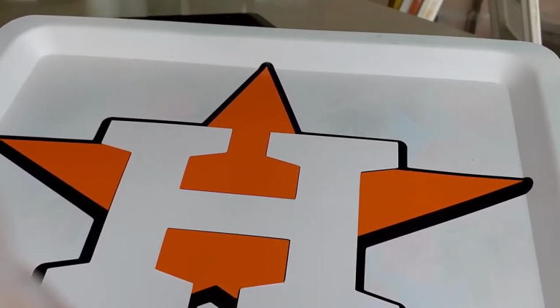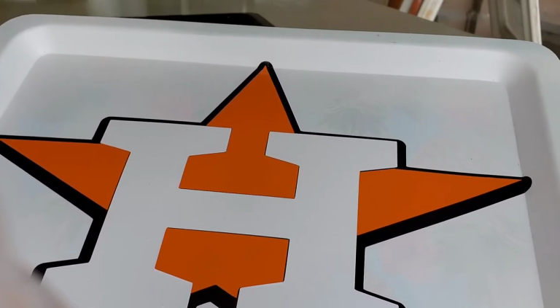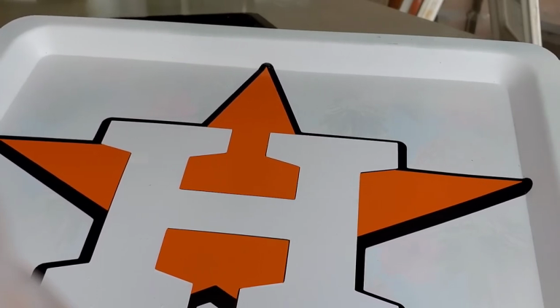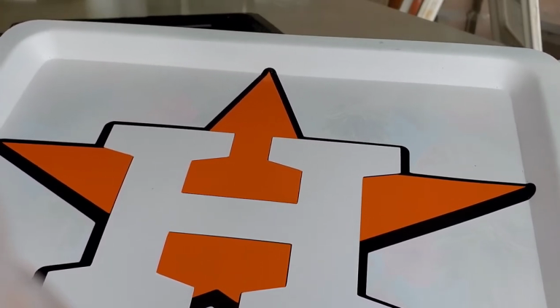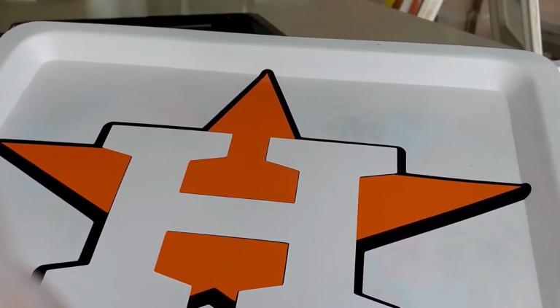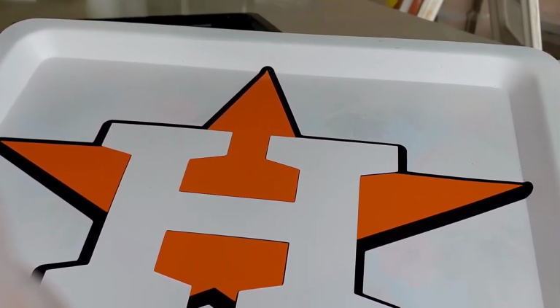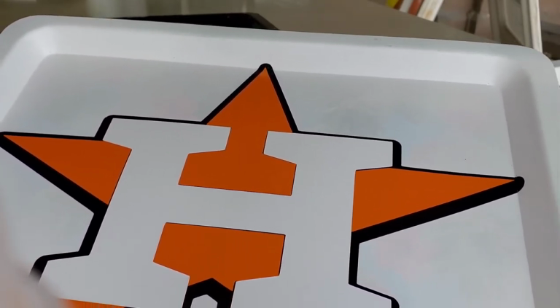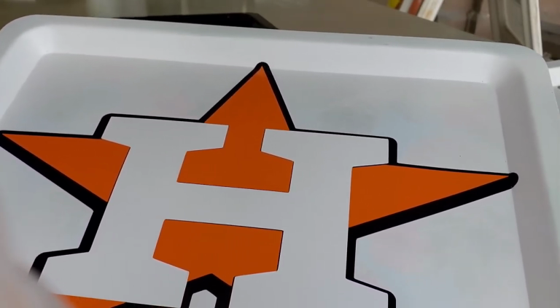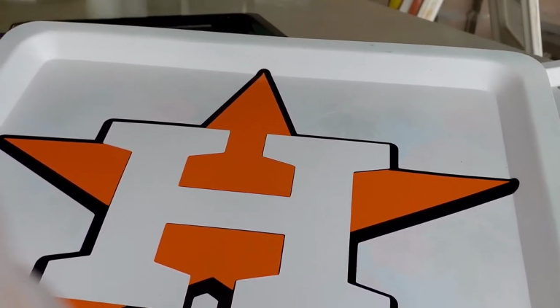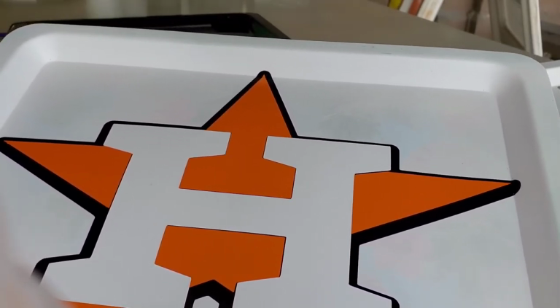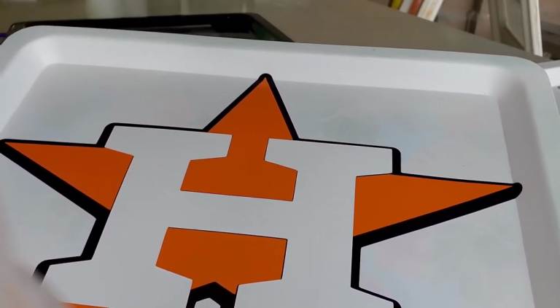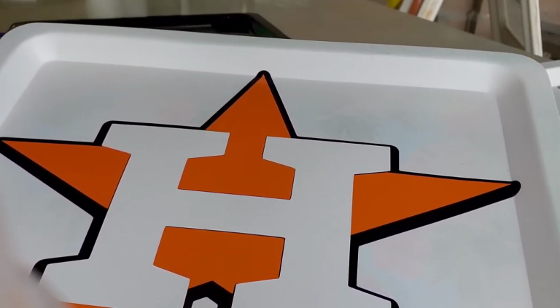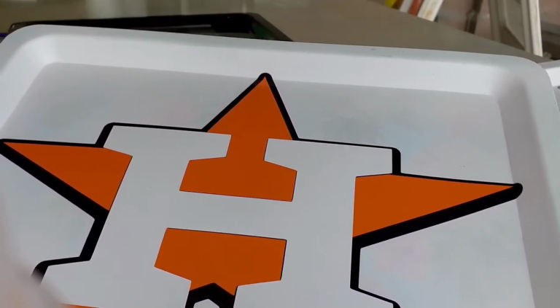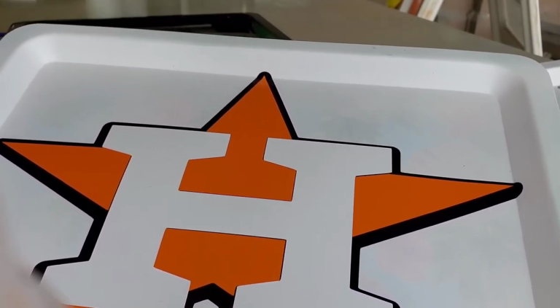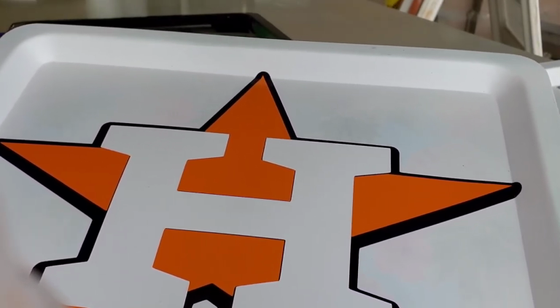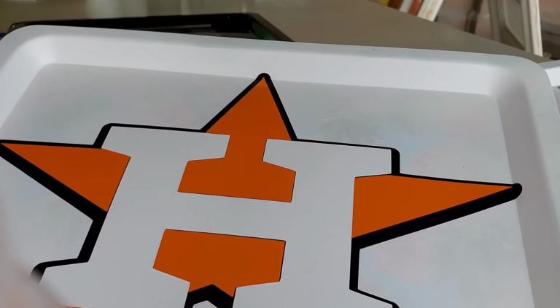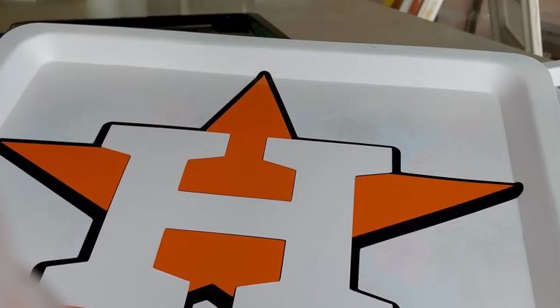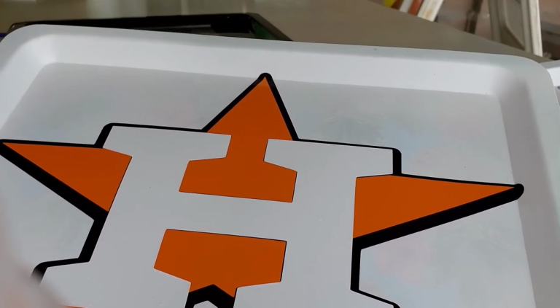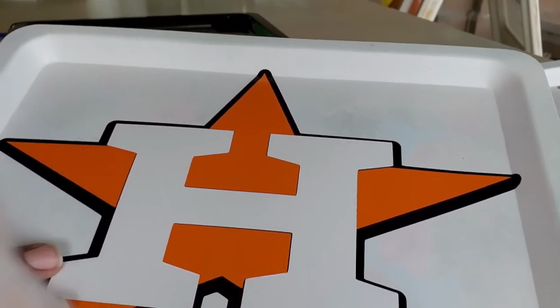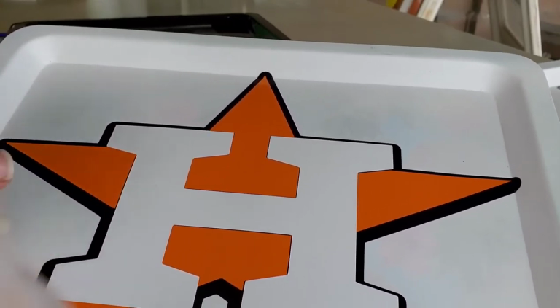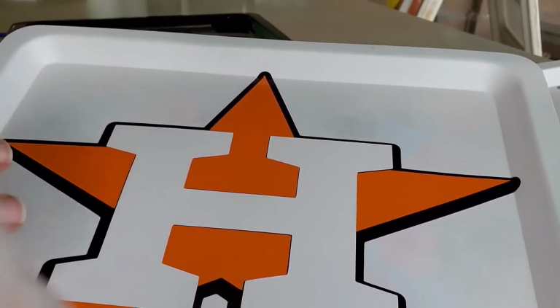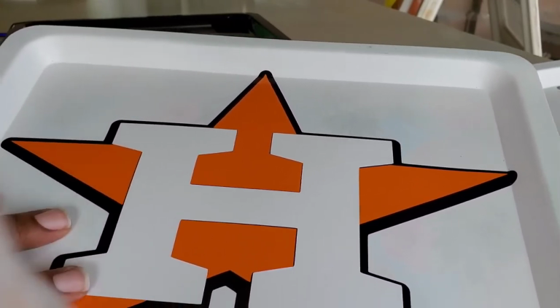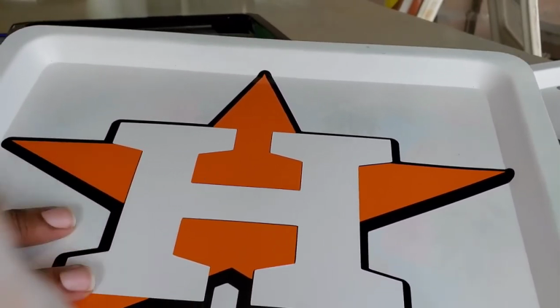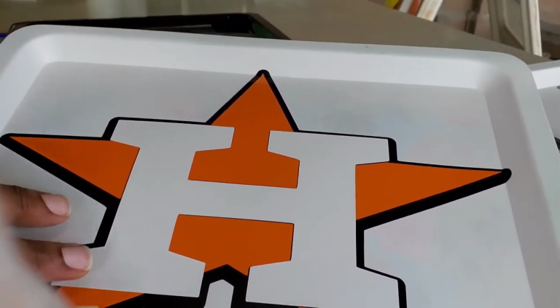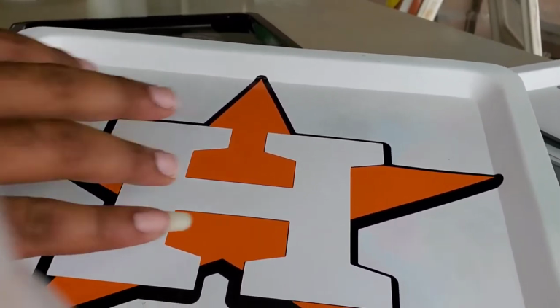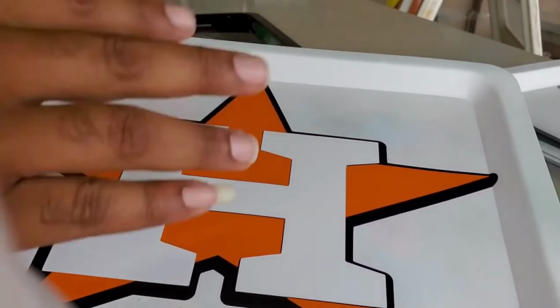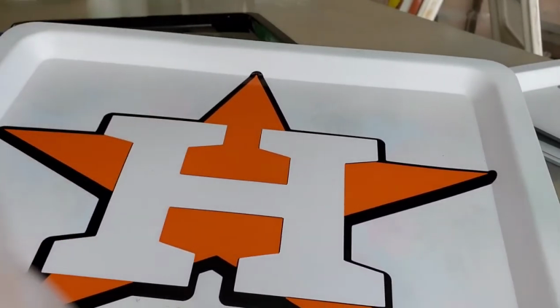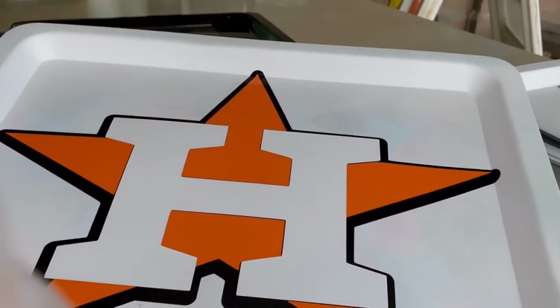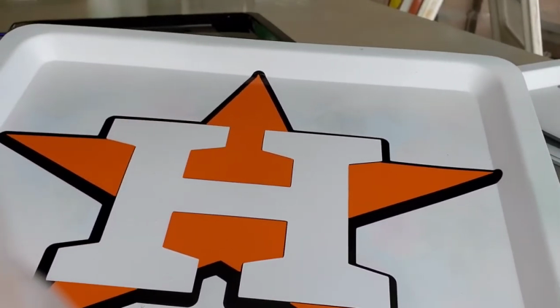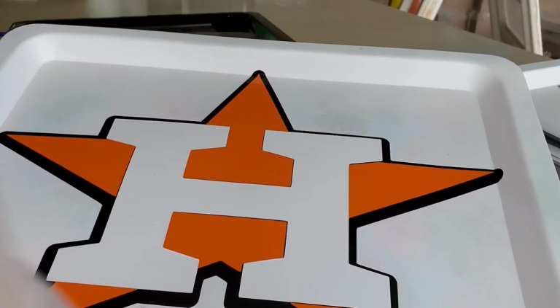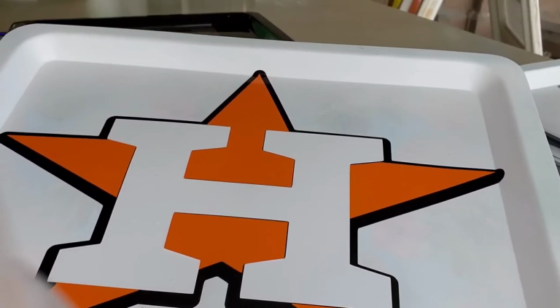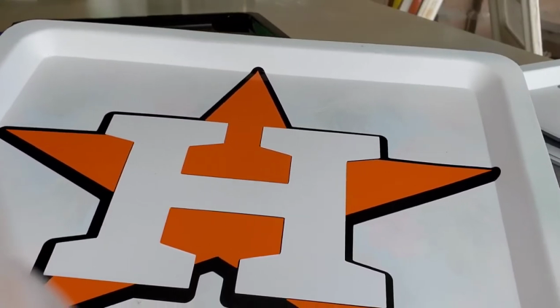By the way, I'm also at work right now. That's why I don't have all my supplies with me. But I do have a few things with me to show you how to layer these two that I'm going to do and just show you how easy they could be.